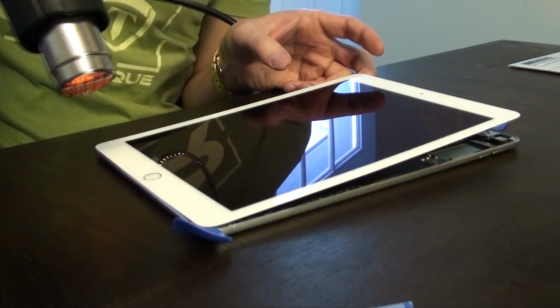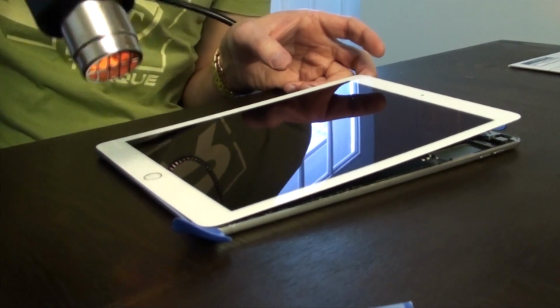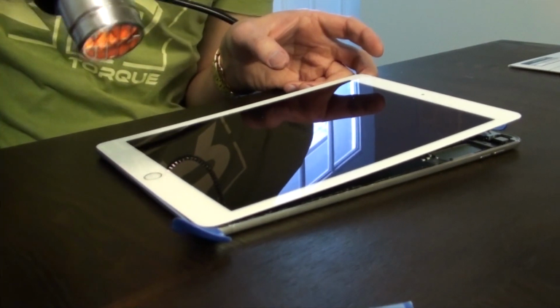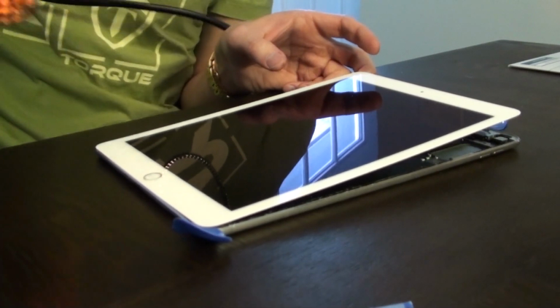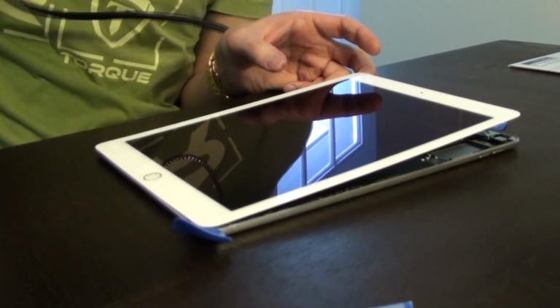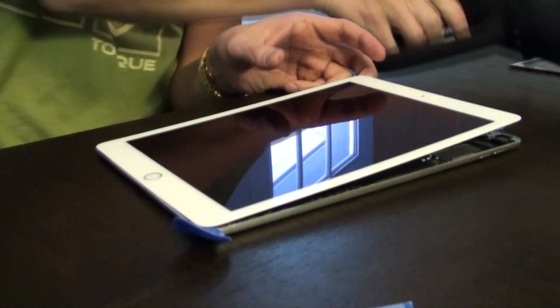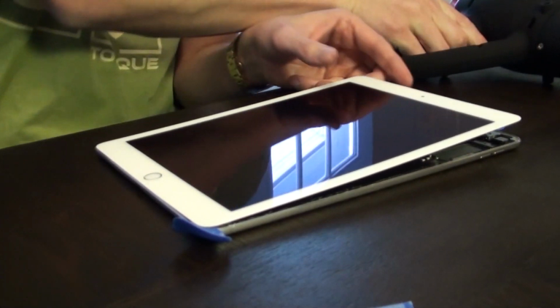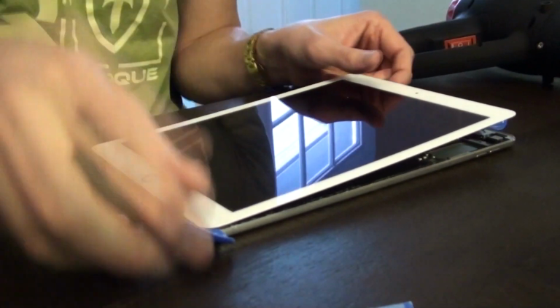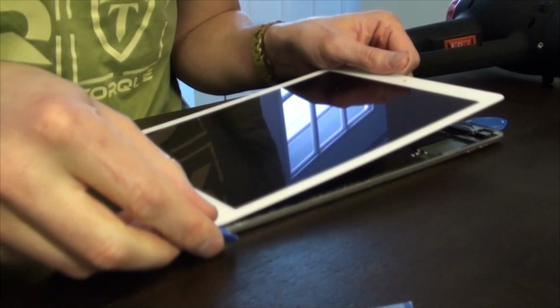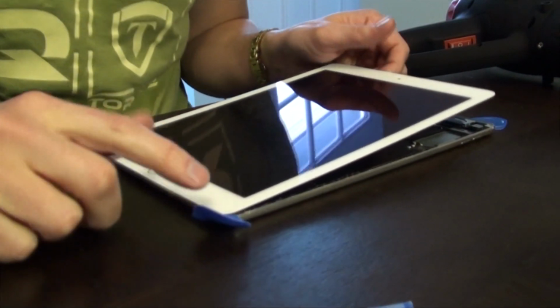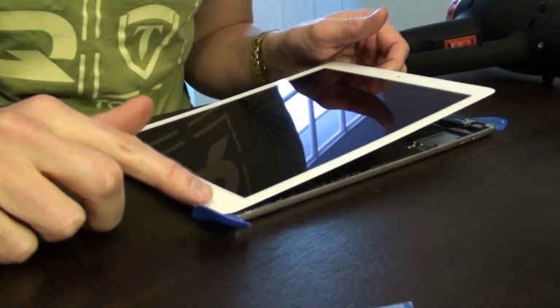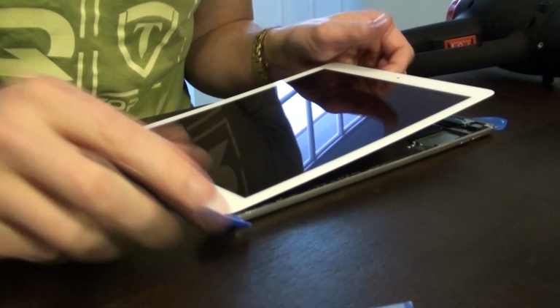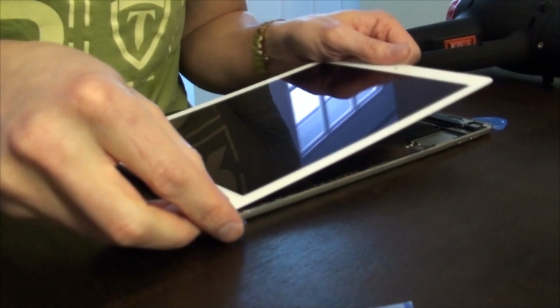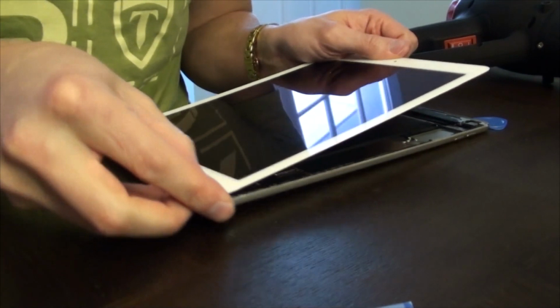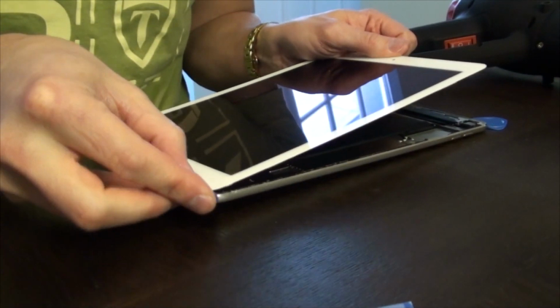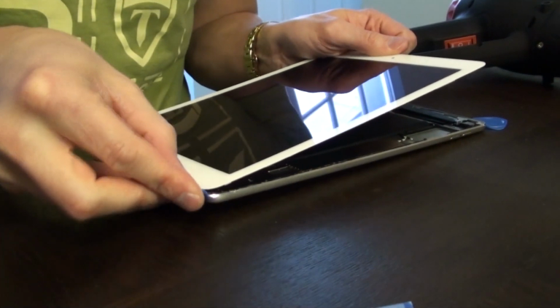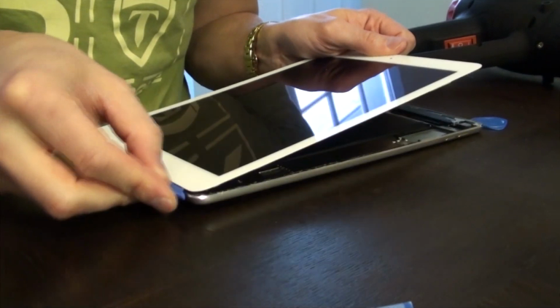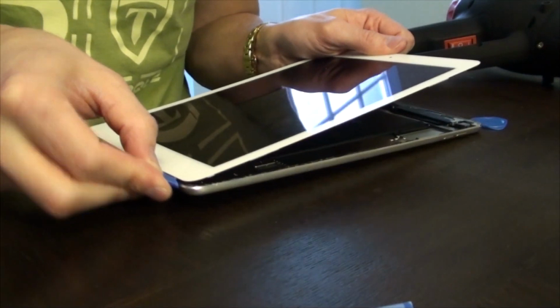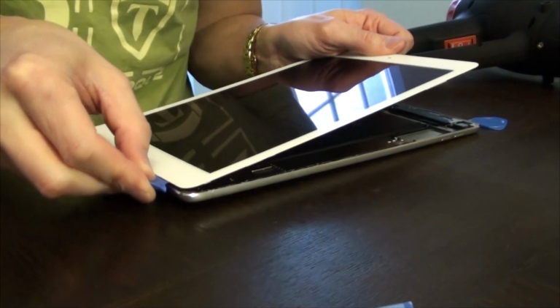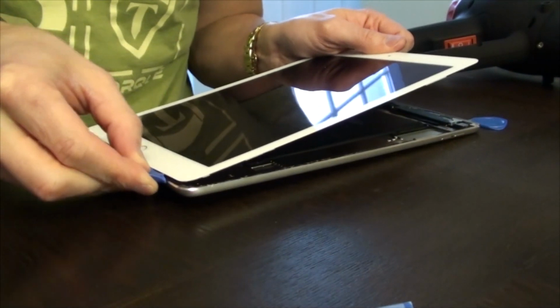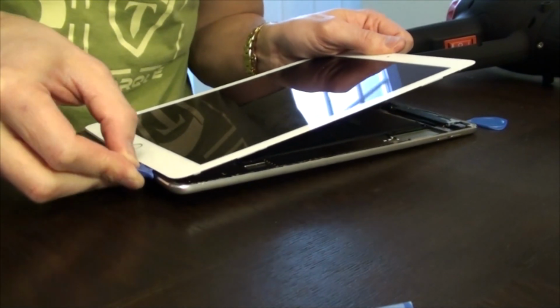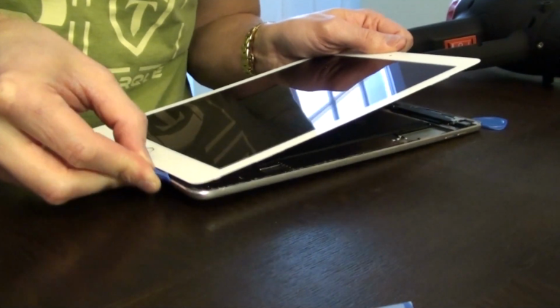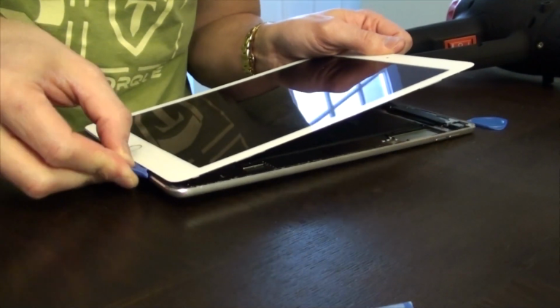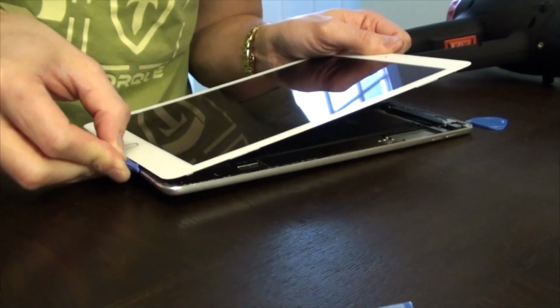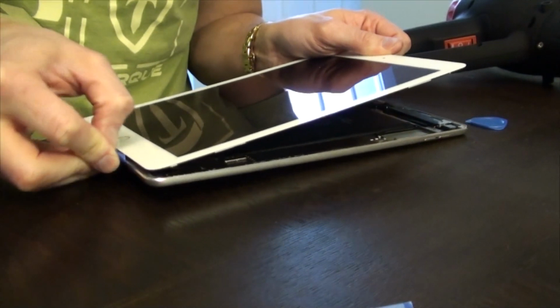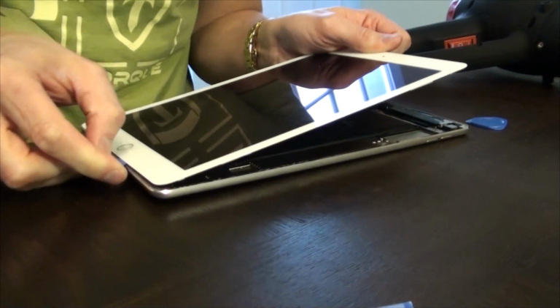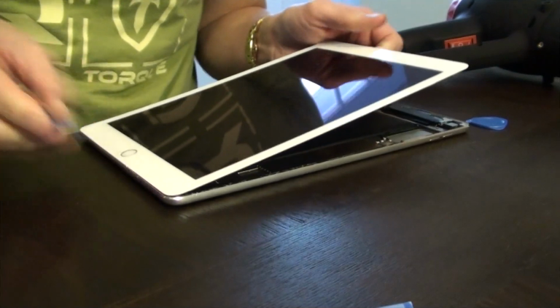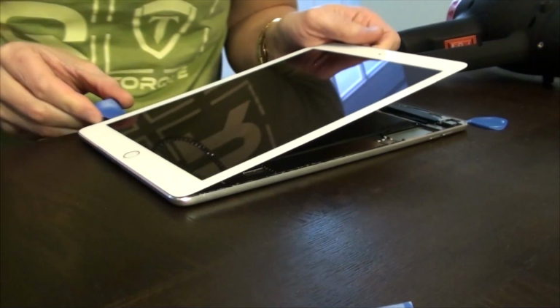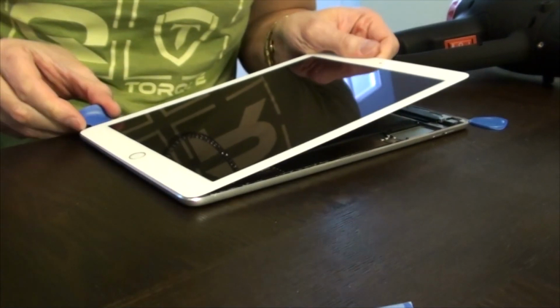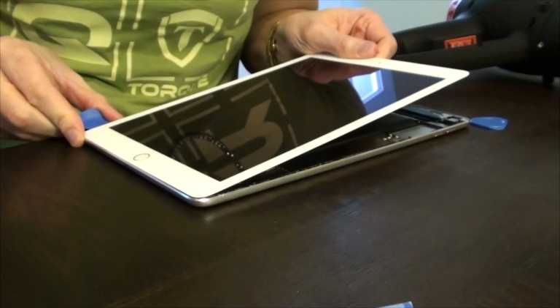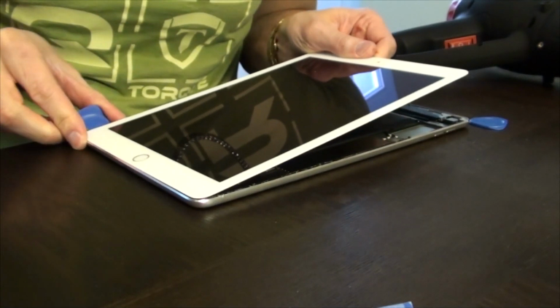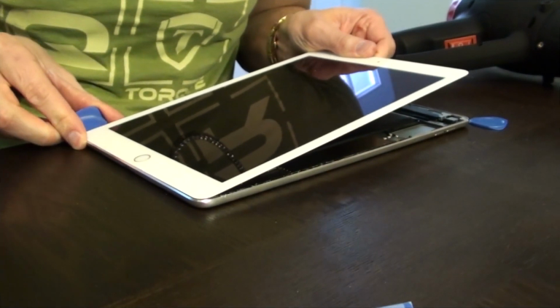Be most careful around the corners, and the bottom right-hand corner in particular. That's where there's a ribbon cable that attaches the LCD to the main computer.